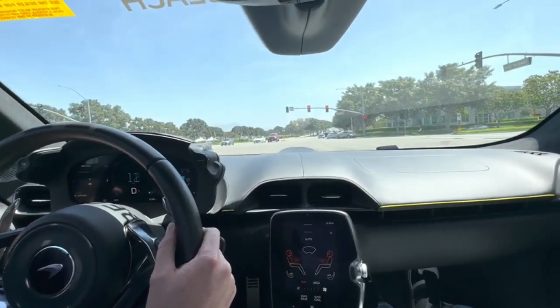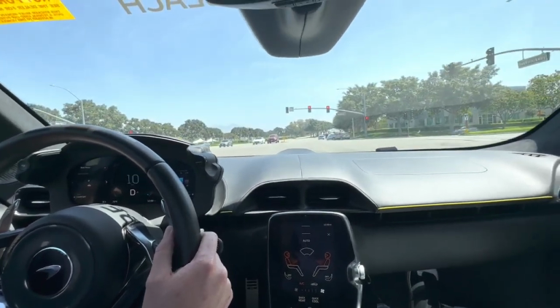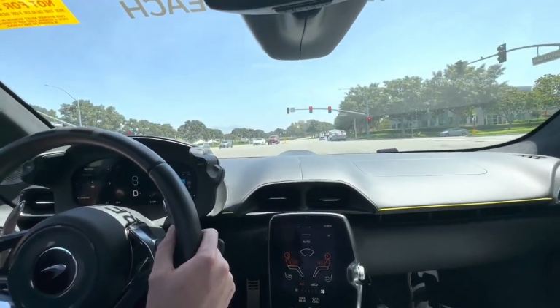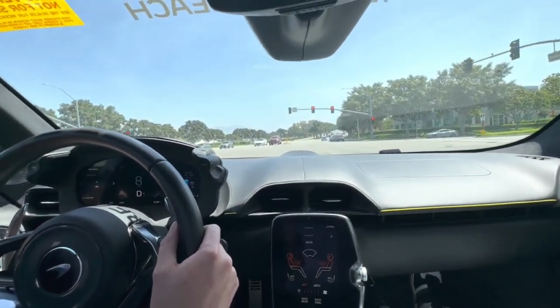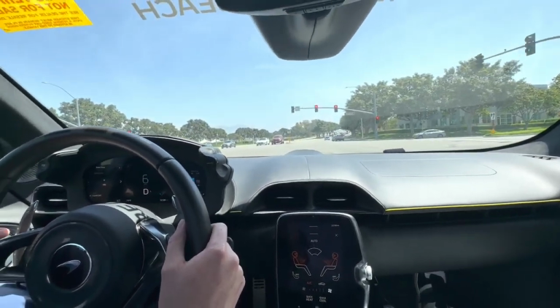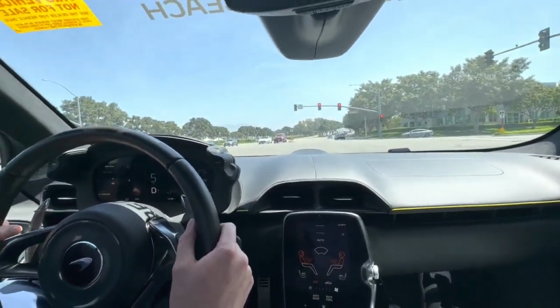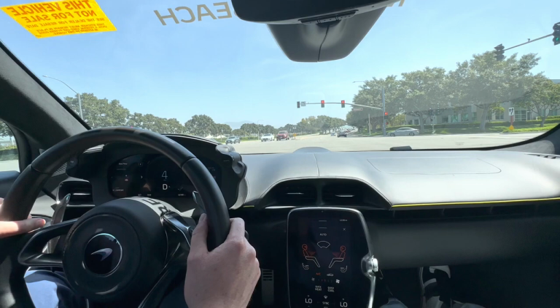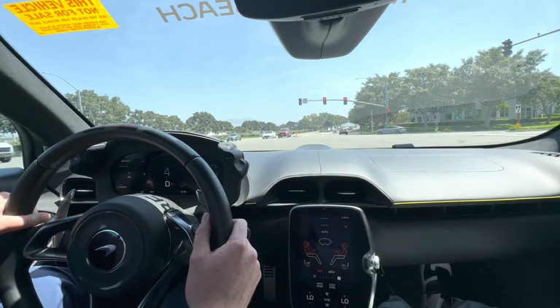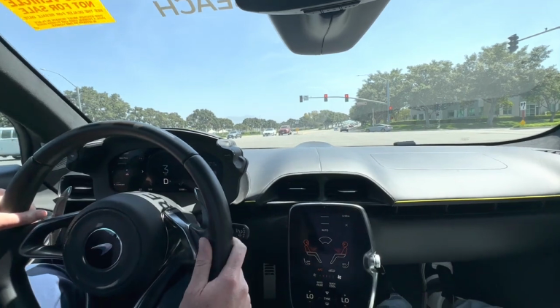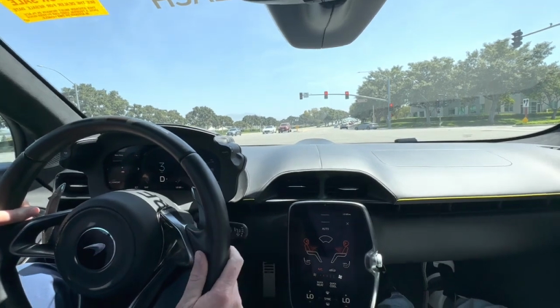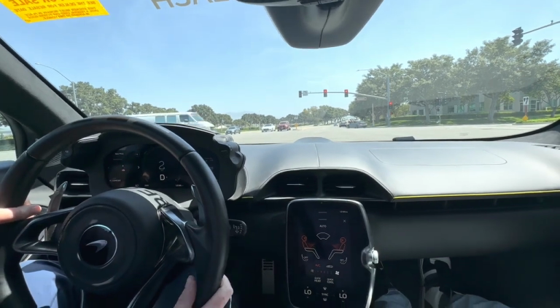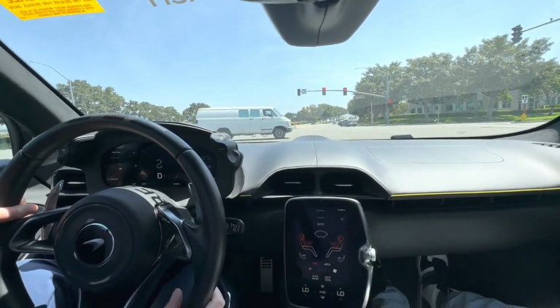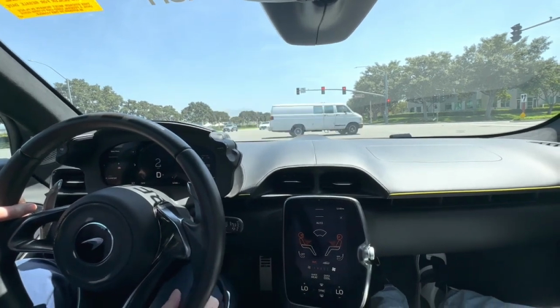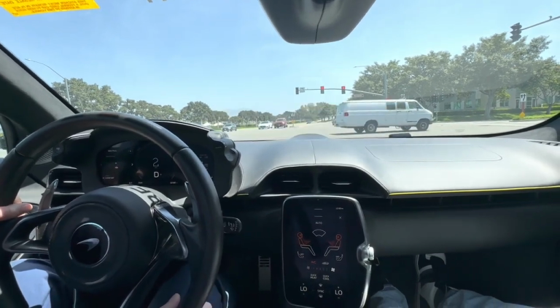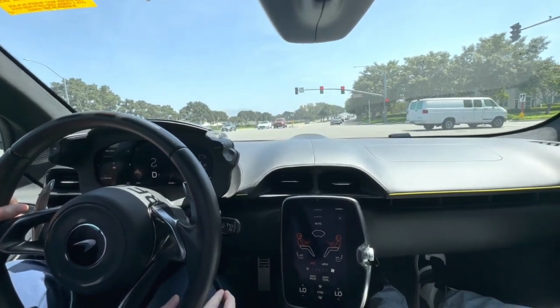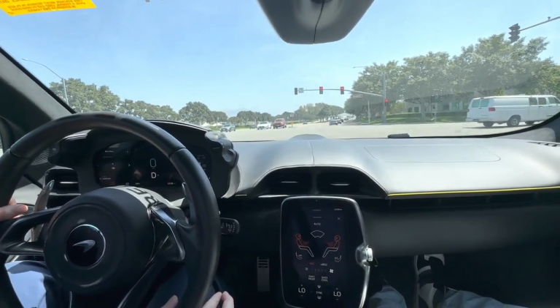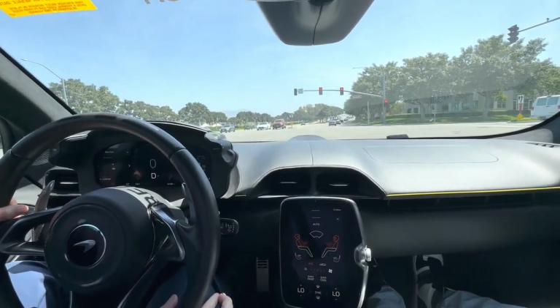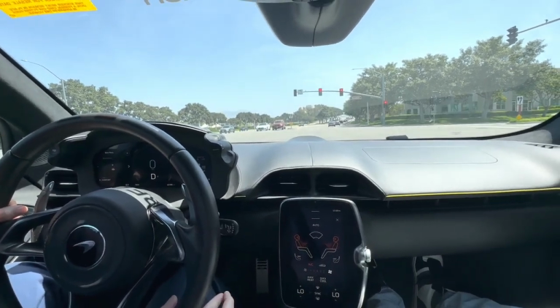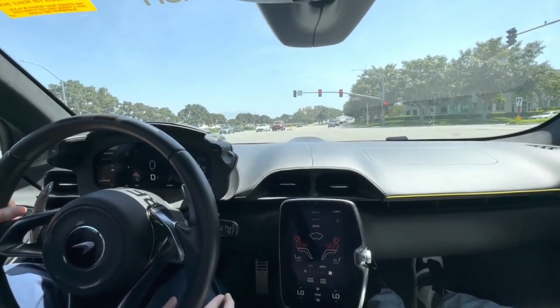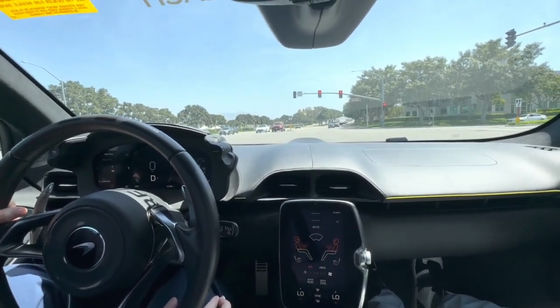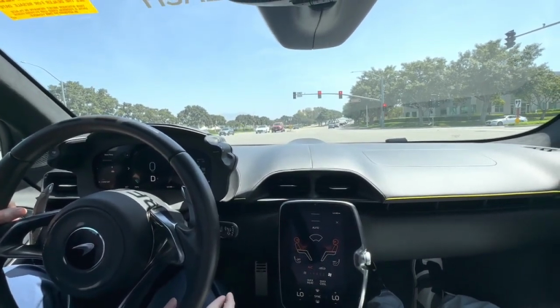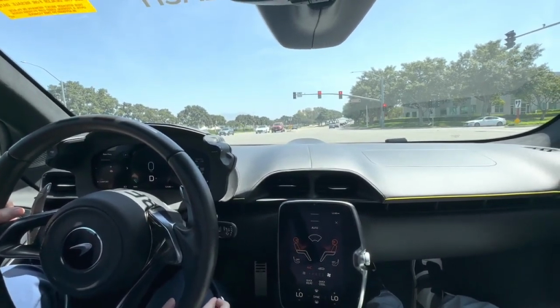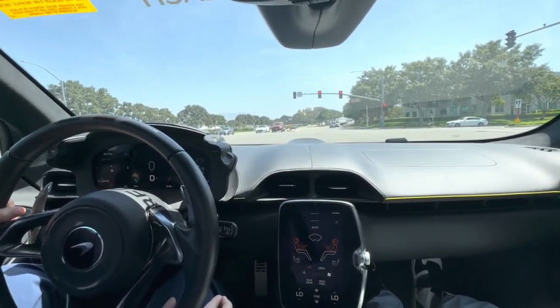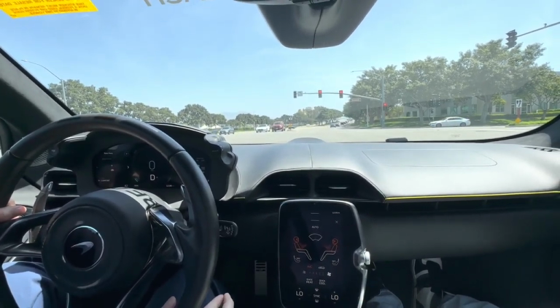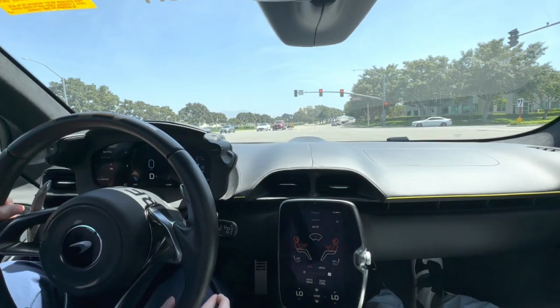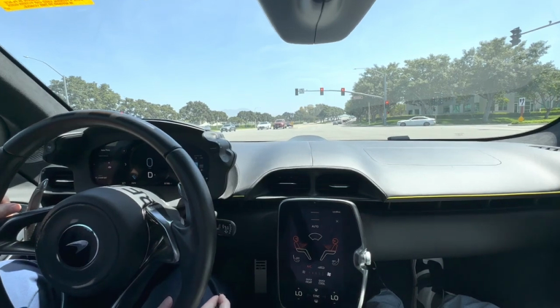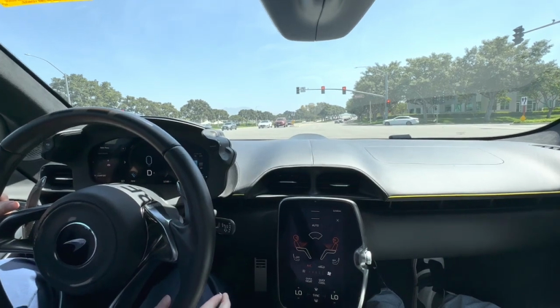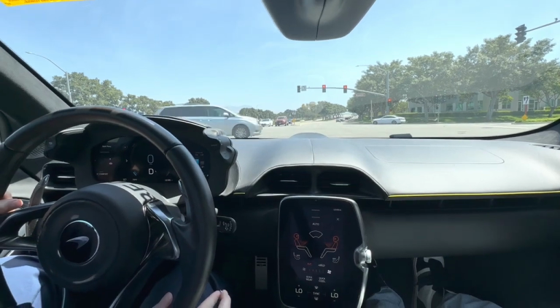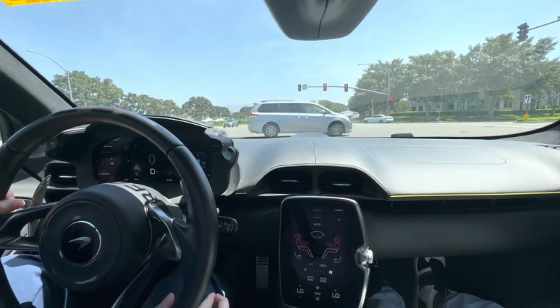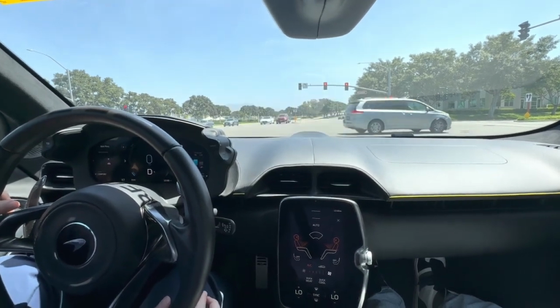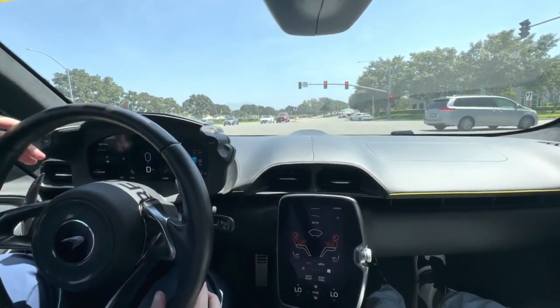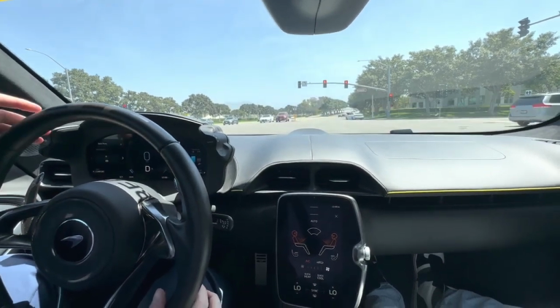Yeah, I mean it has some good giddy up right off the line, but once you get to about 30, 40 miles an hour, it sort of tapers off.